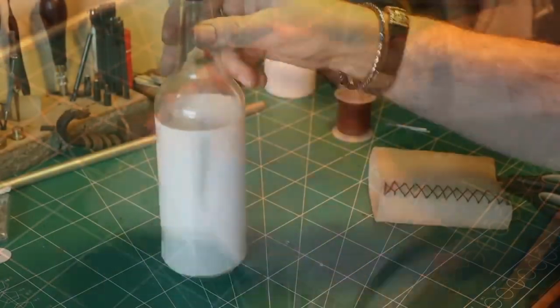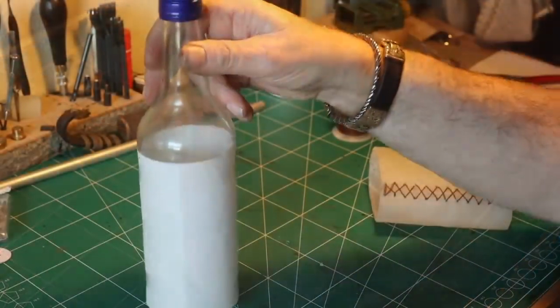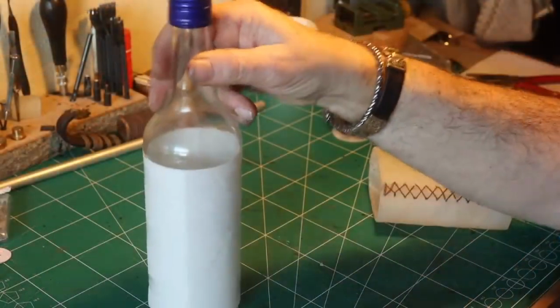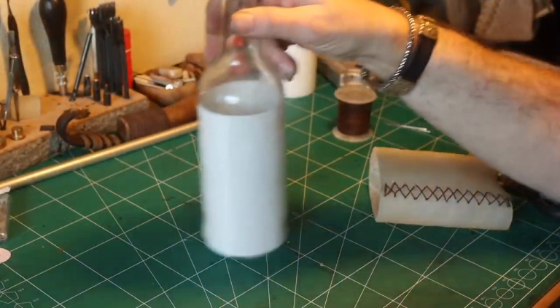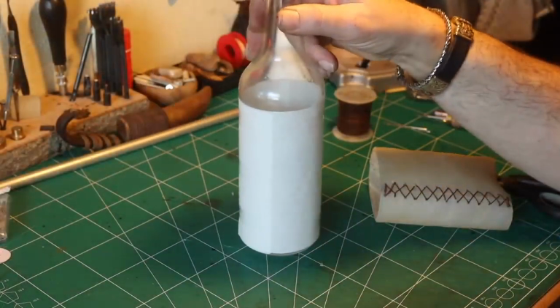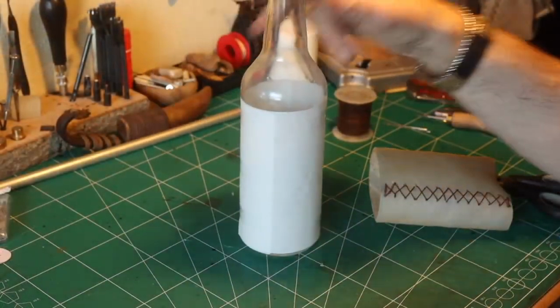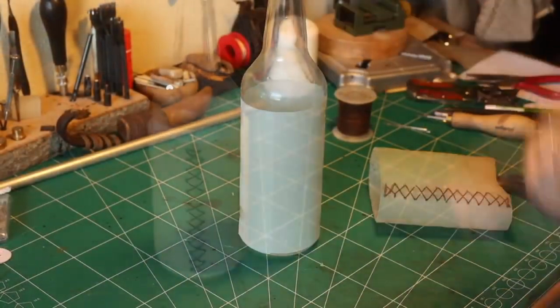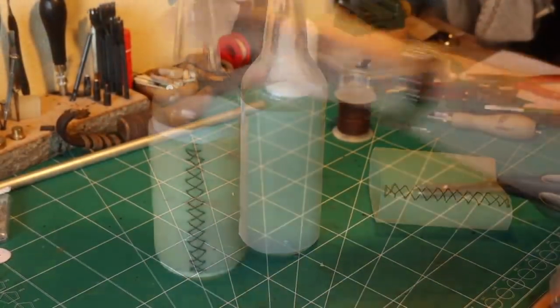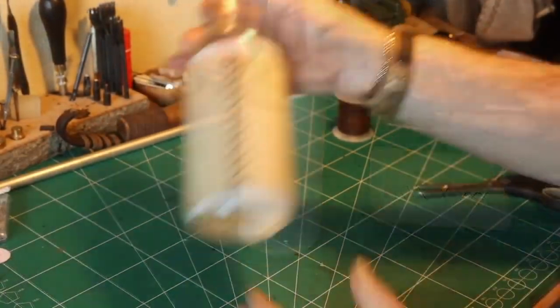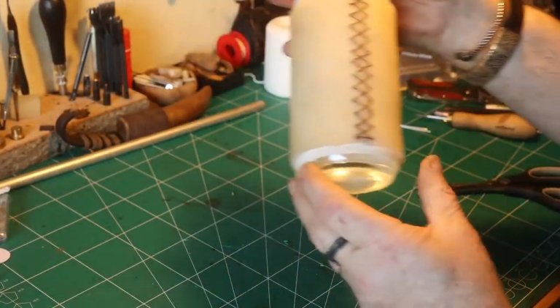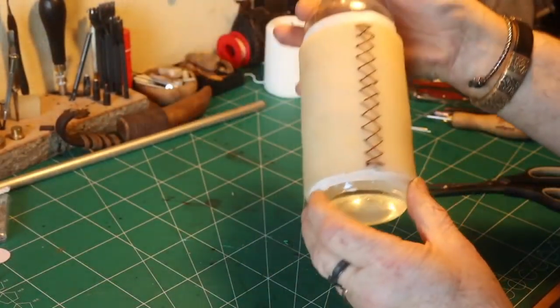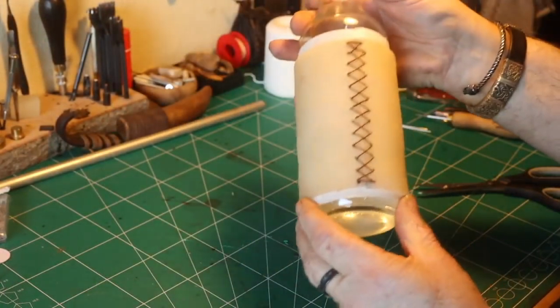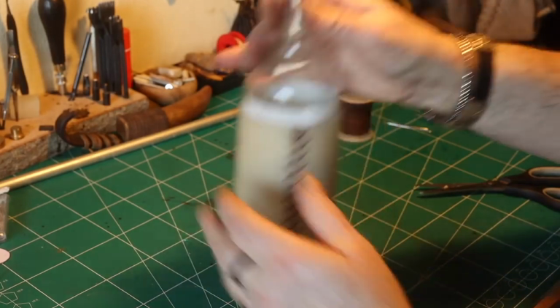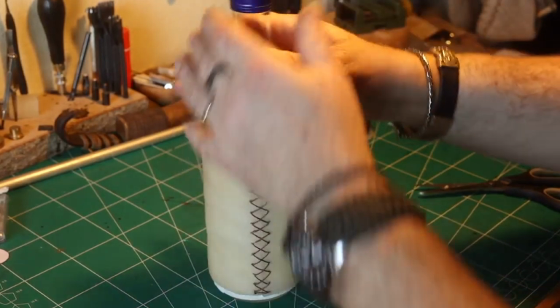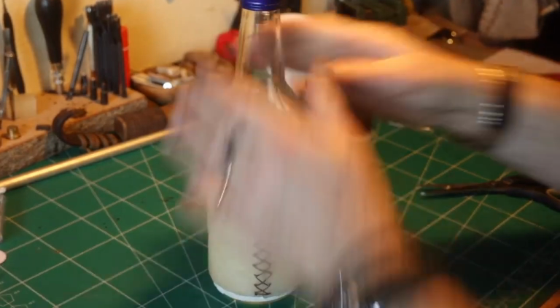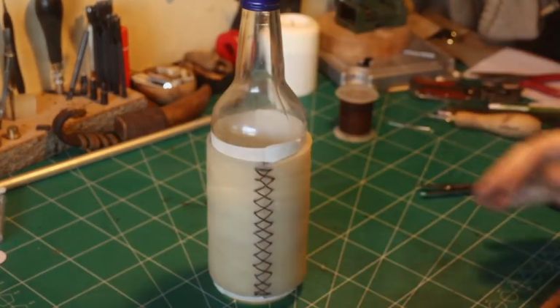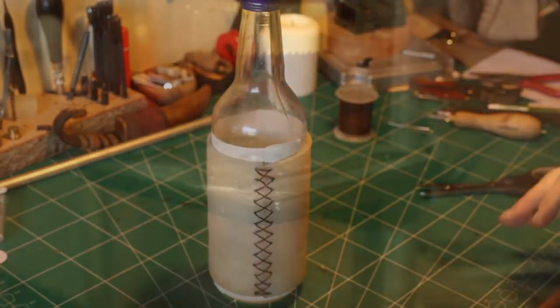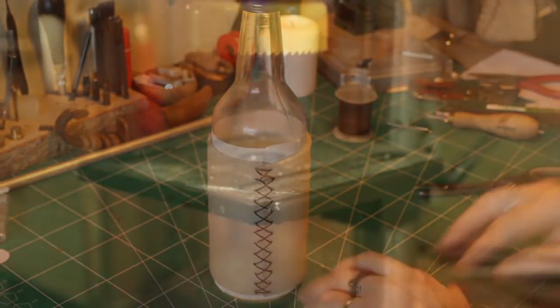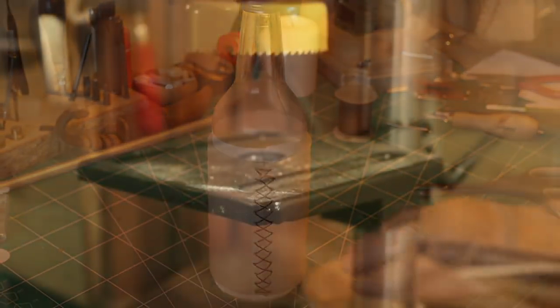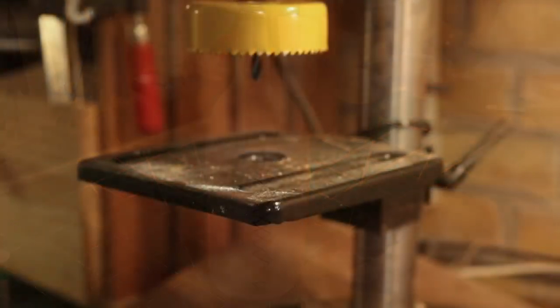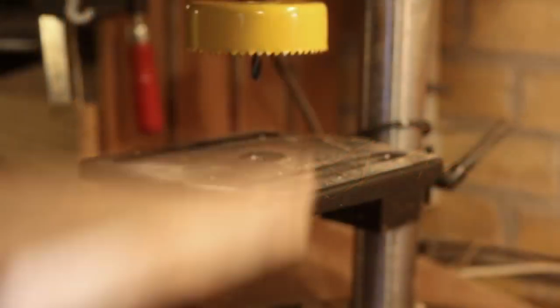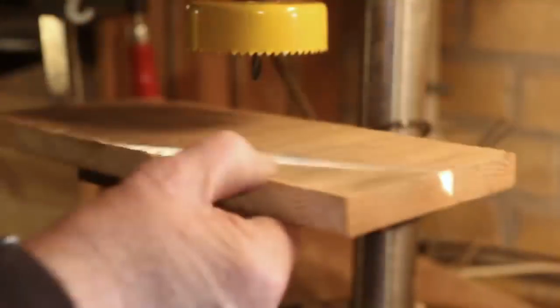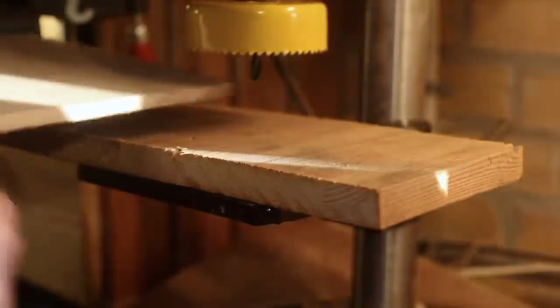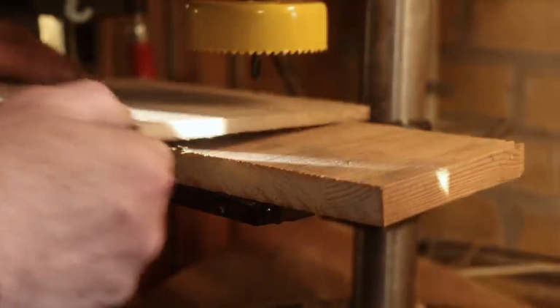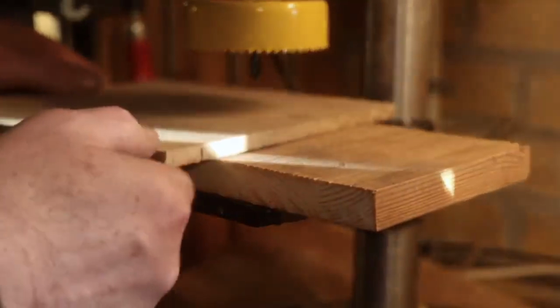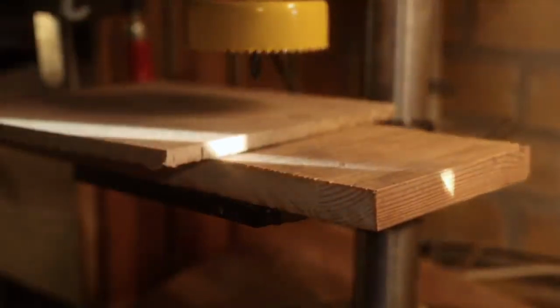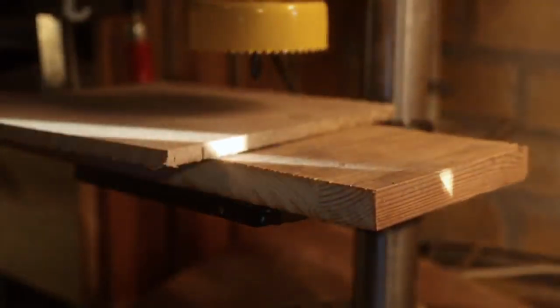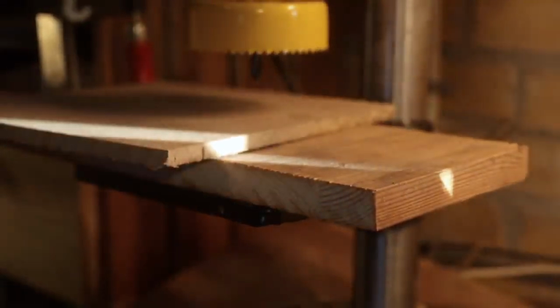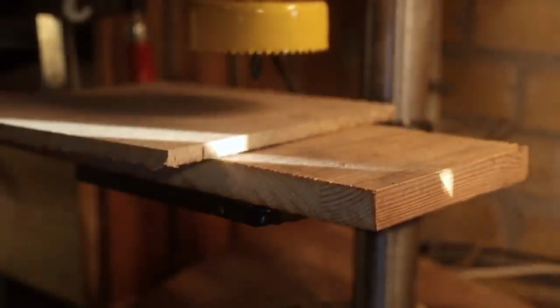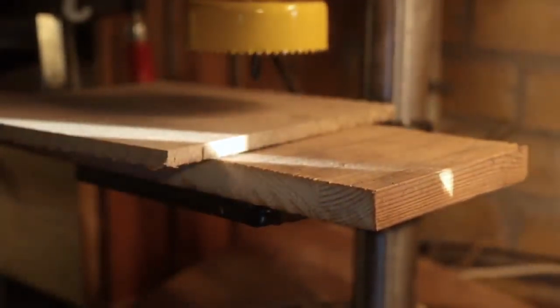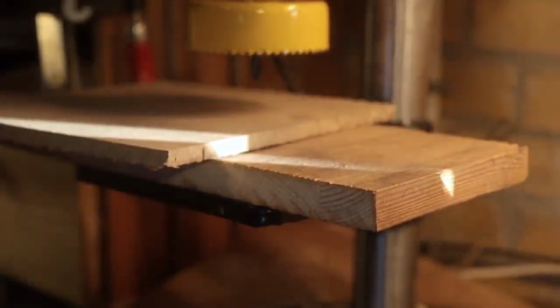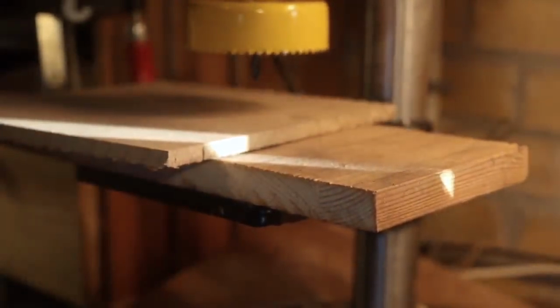I took my bottle and put some baking paper on it — I thought it would be easier to get it off. And now I am going to make the holder or the stand for the lantern.